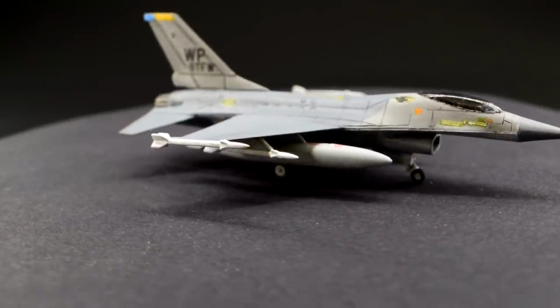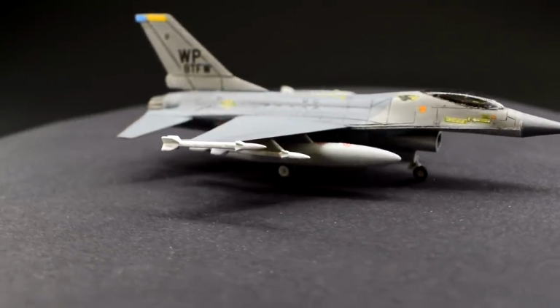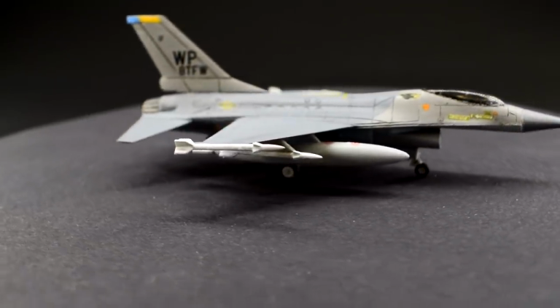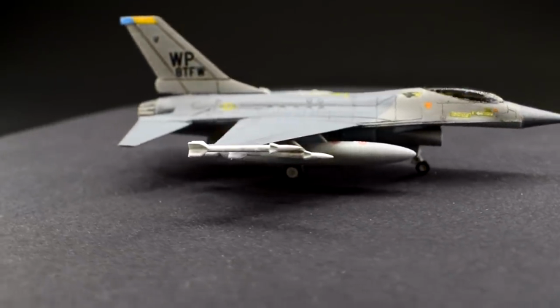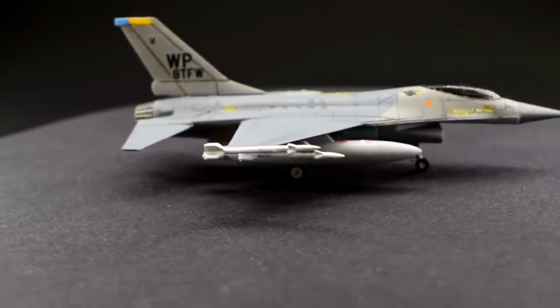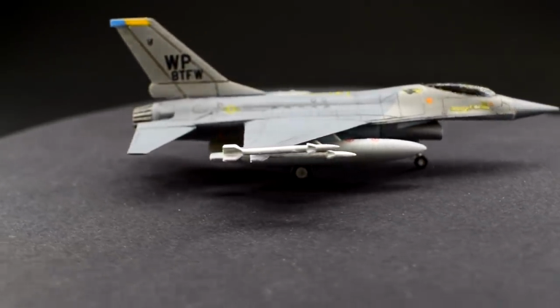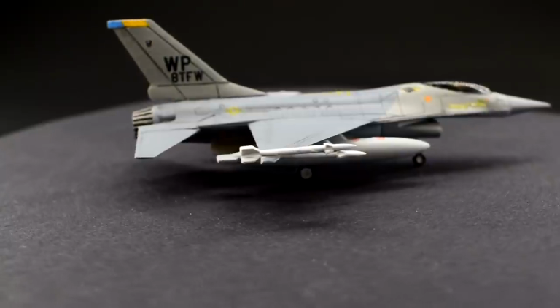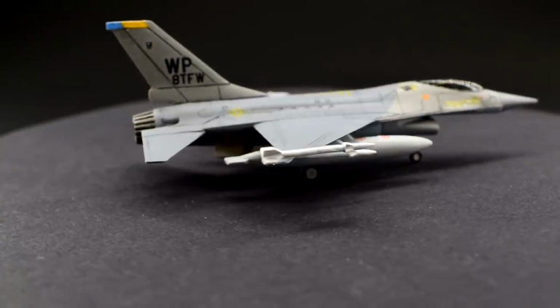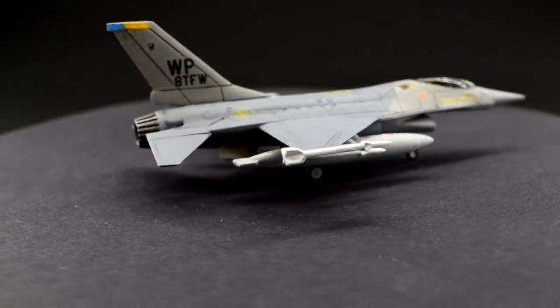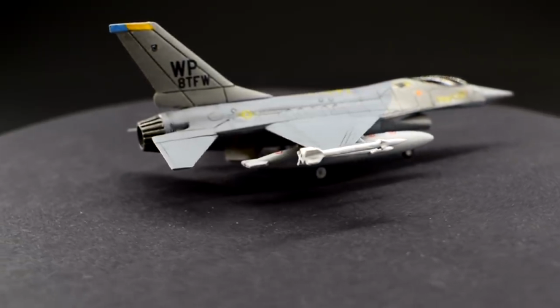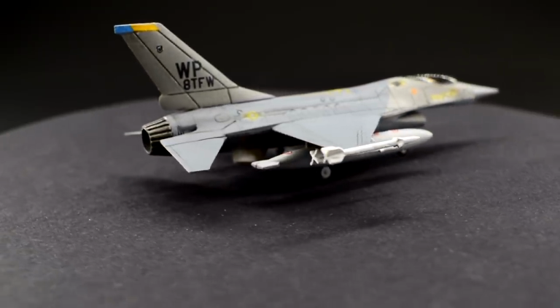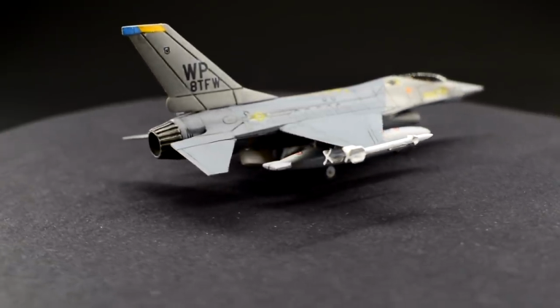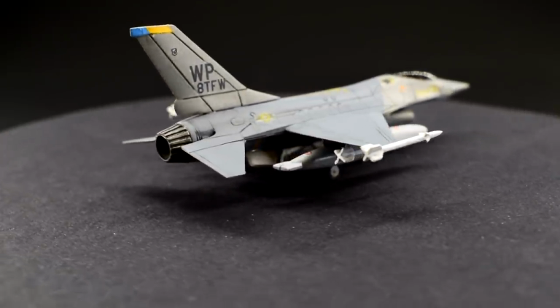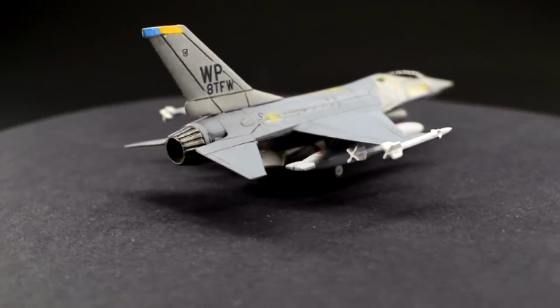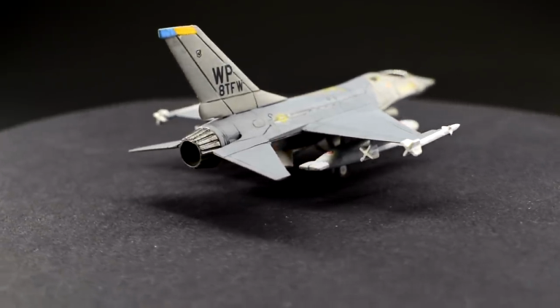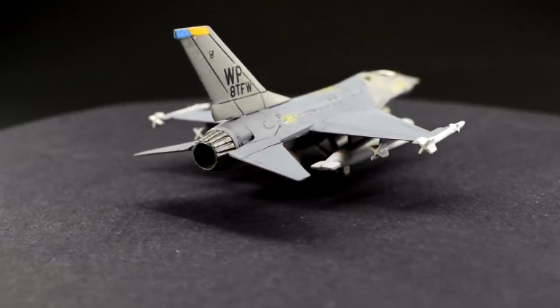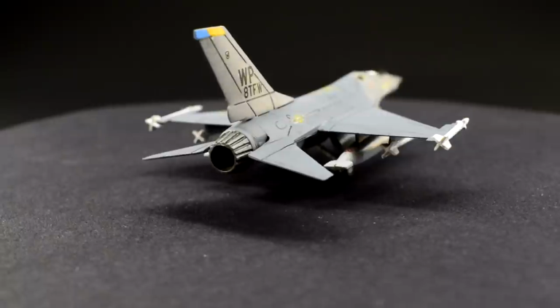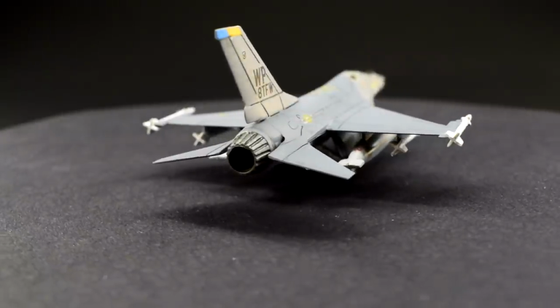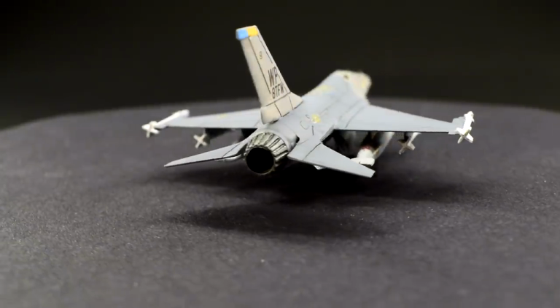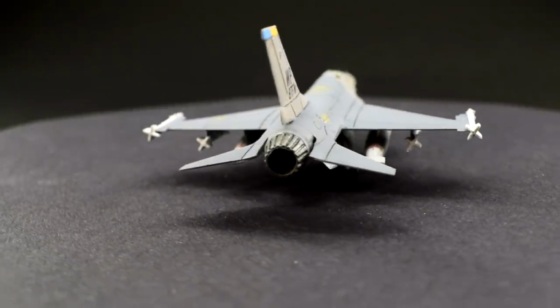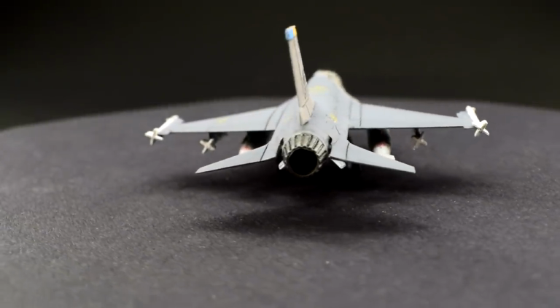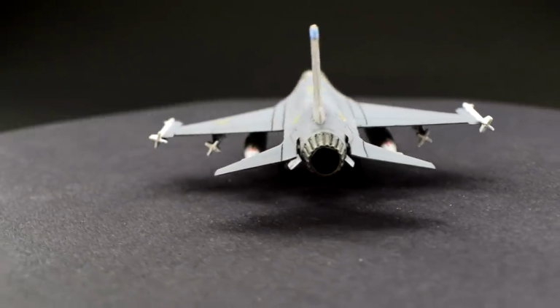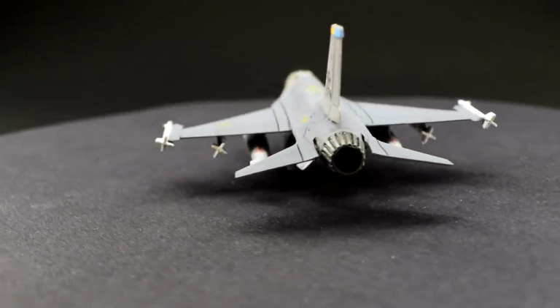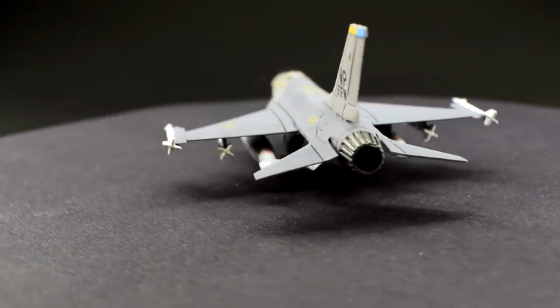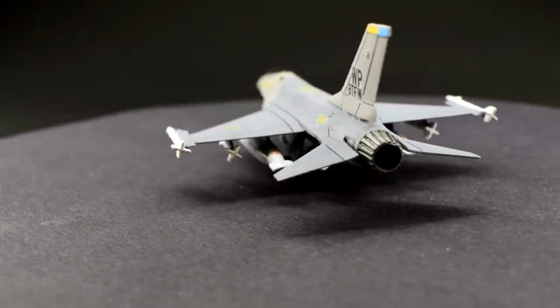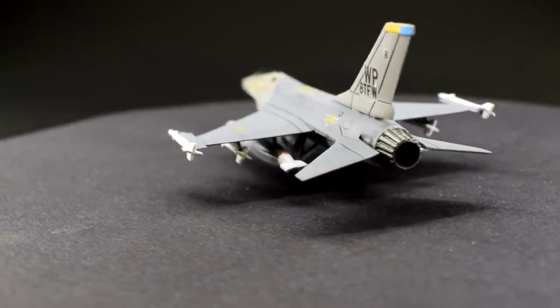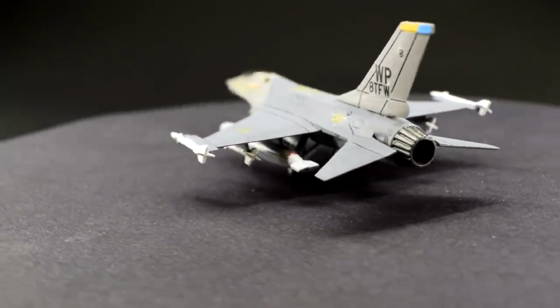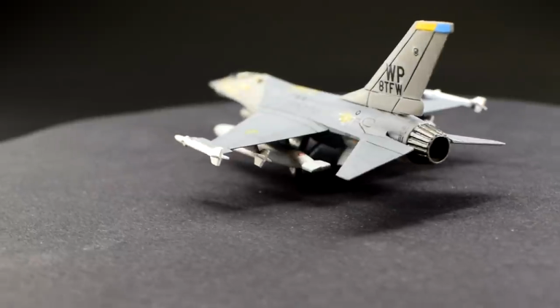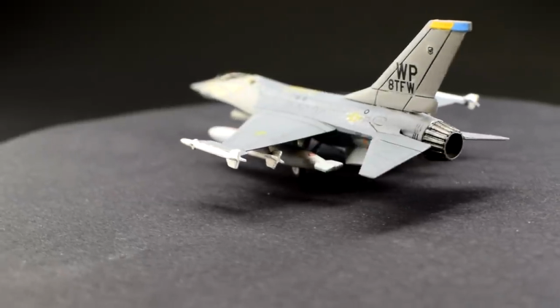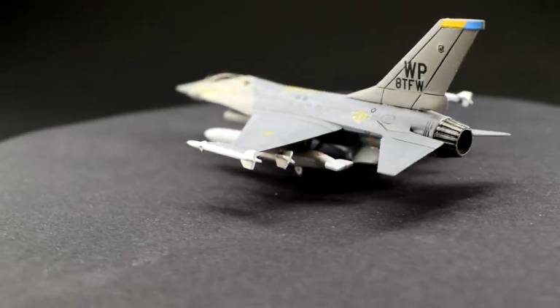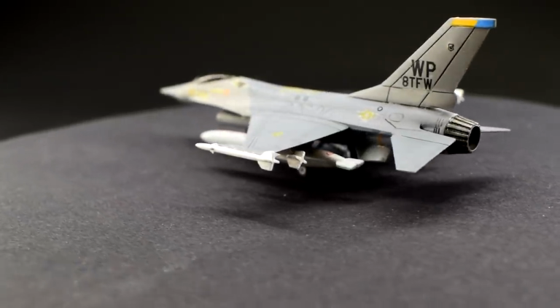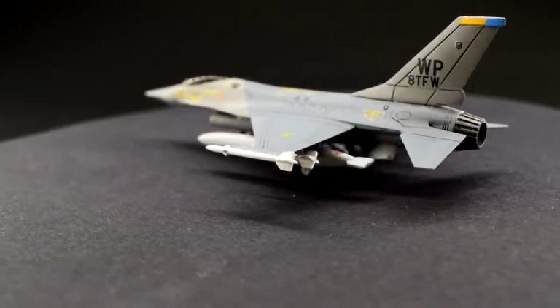If, however, you were looking for a fun build to practise some techniques, then this is ideal — particularly if you're not too fussed about those odd details and the papery transfers. Especially if you can get it for around £3, it might just make an interesting diversion for an afternoon.